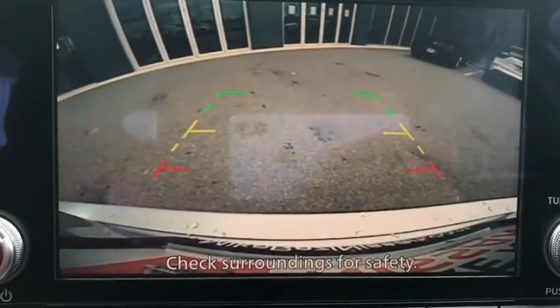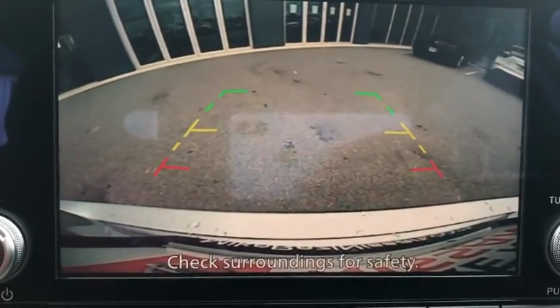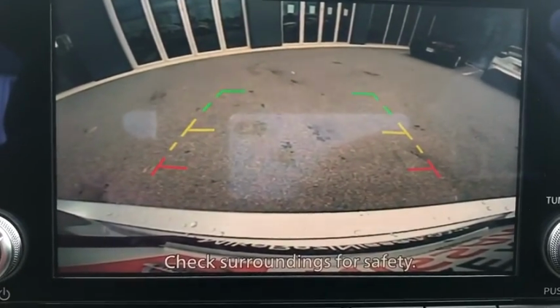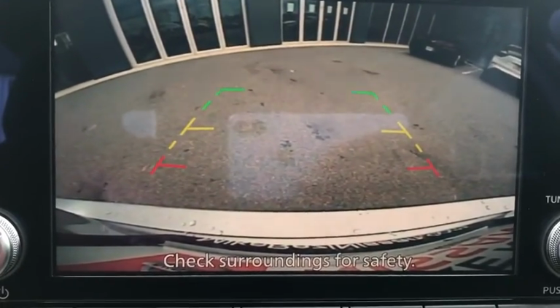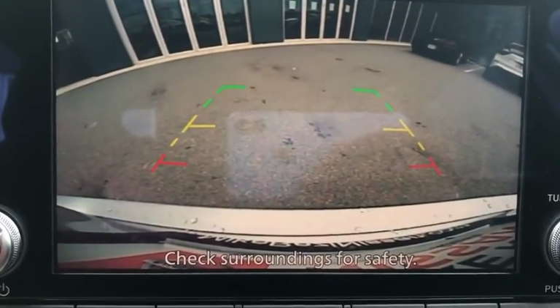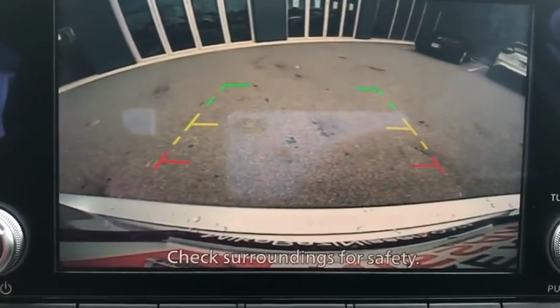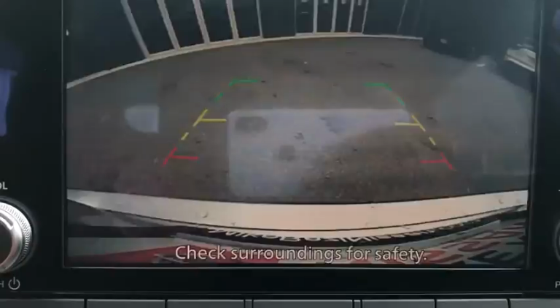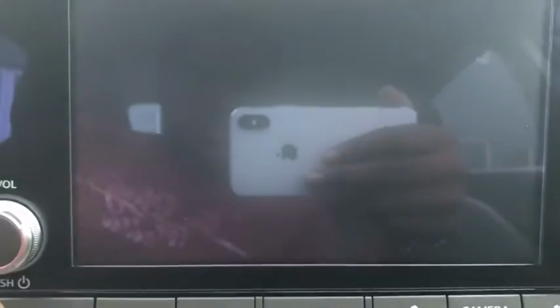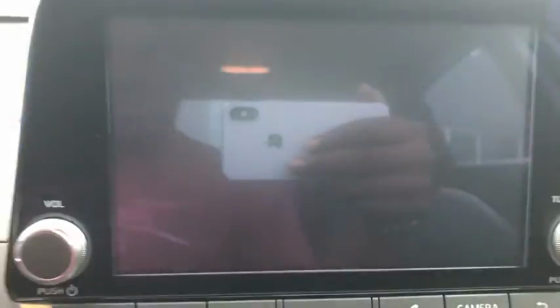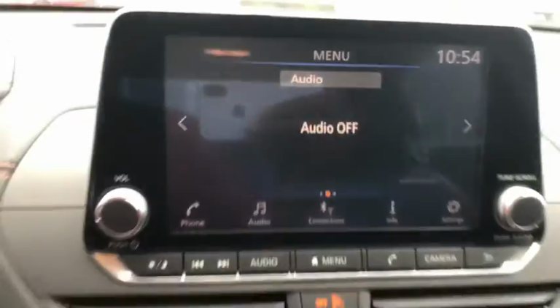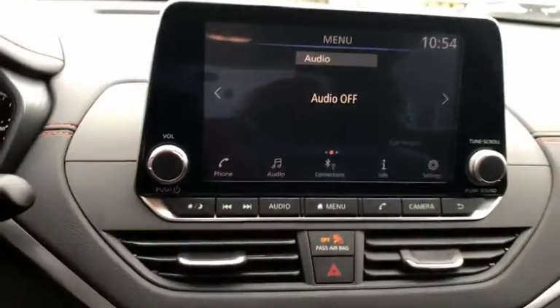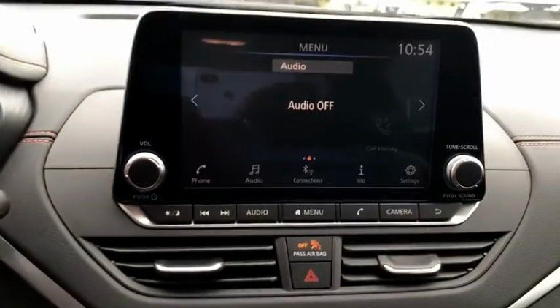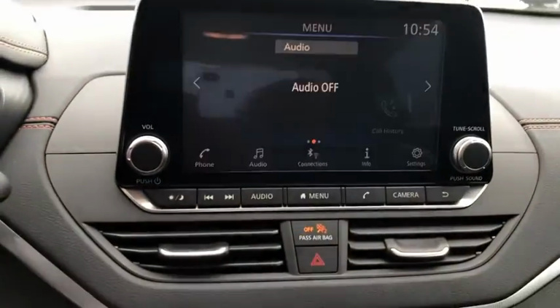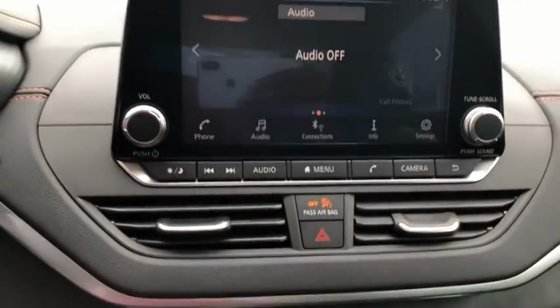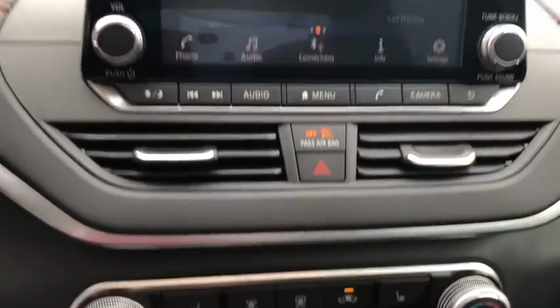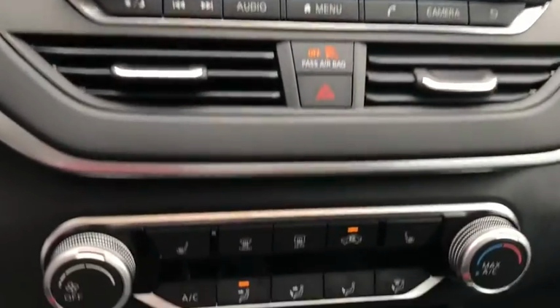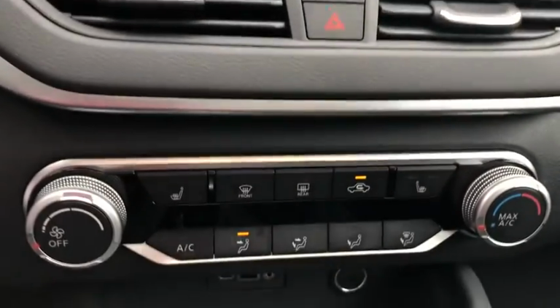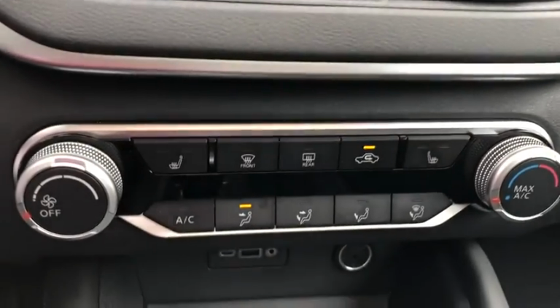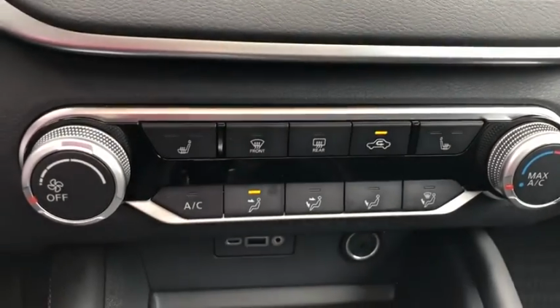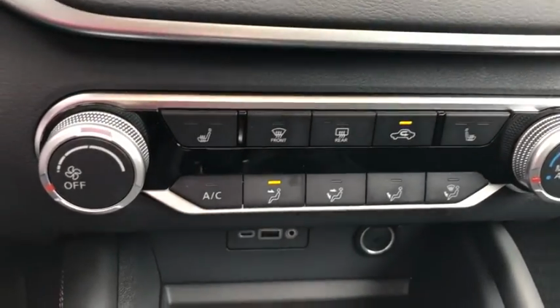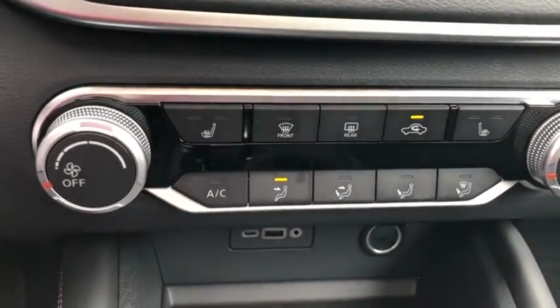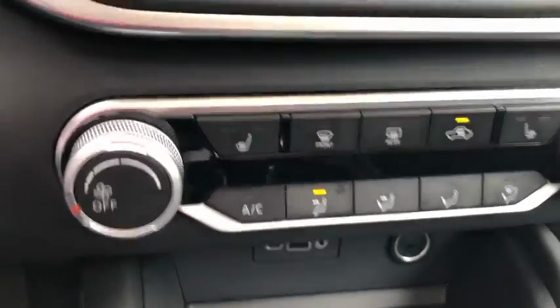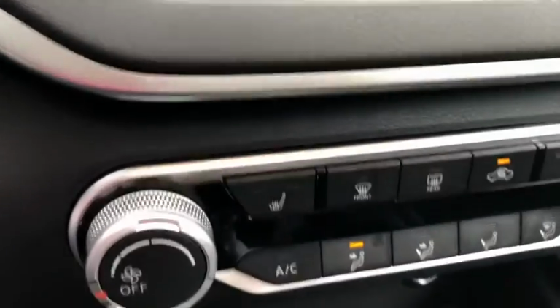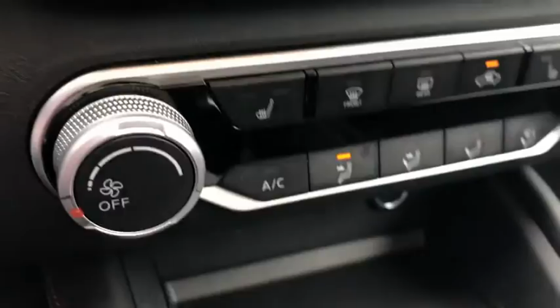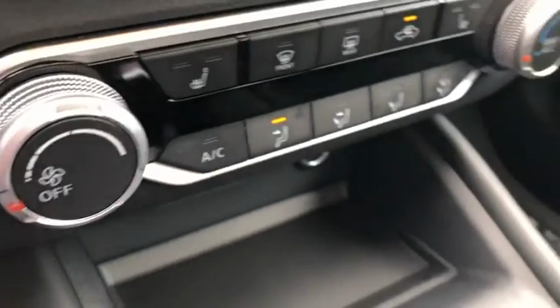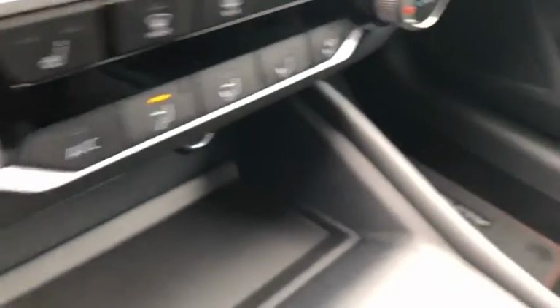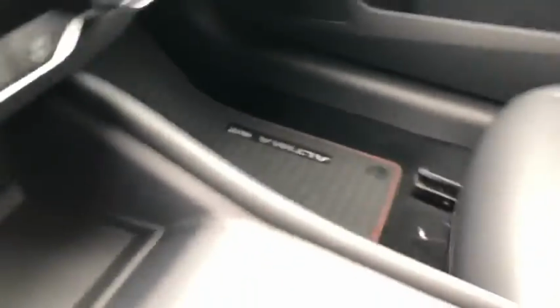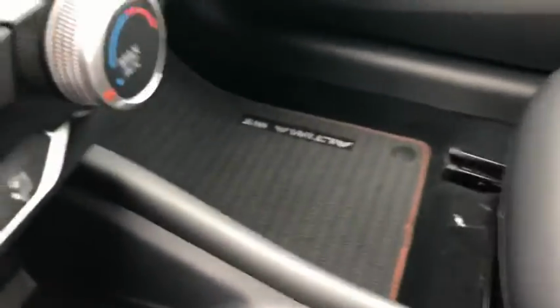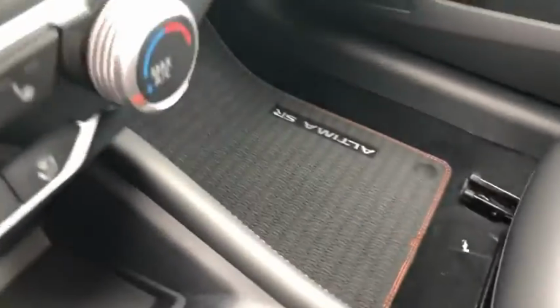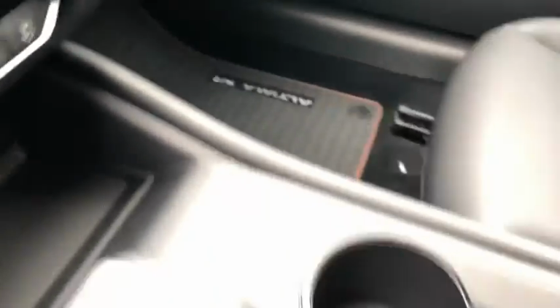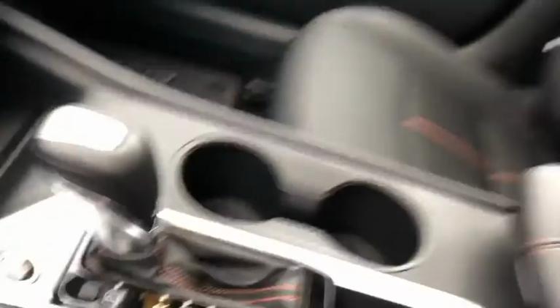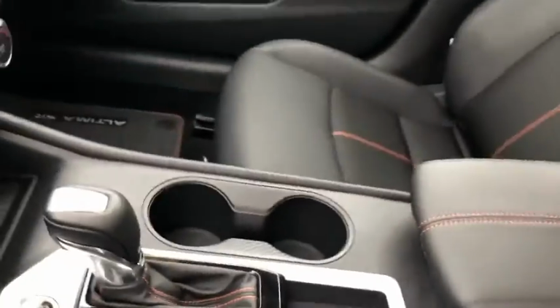Overhead console, driver vanity mirror, front bucket seats, tilt steering wheel. Take this vehicle for a spin and see why so many shoppers are now proud owners.